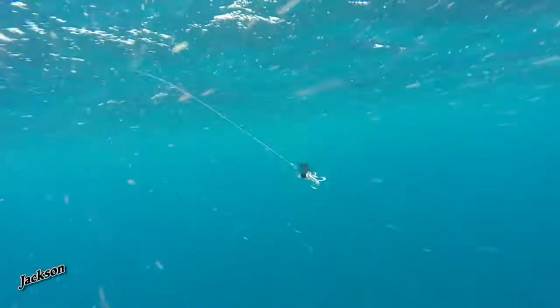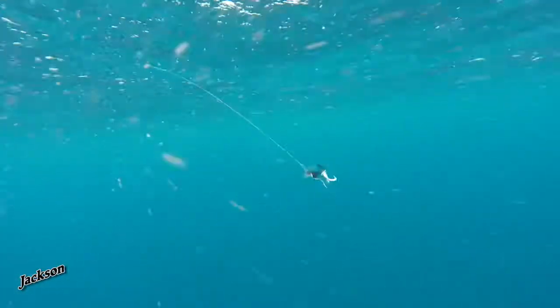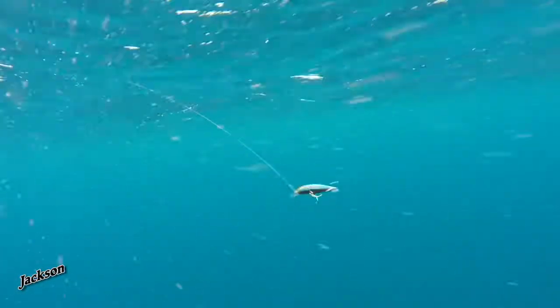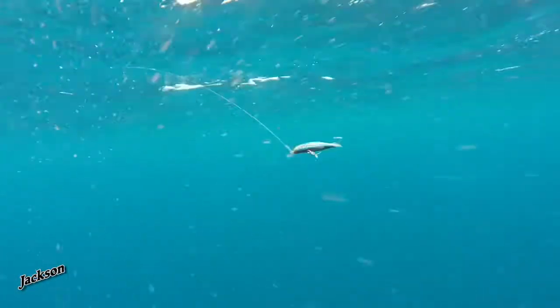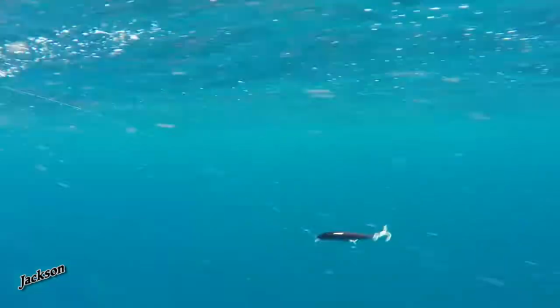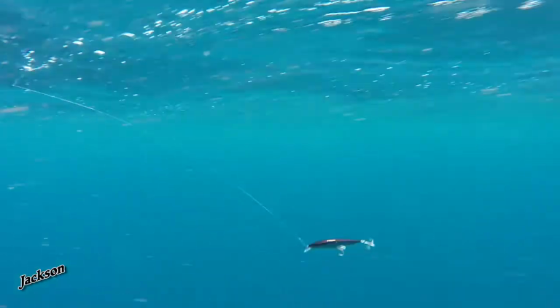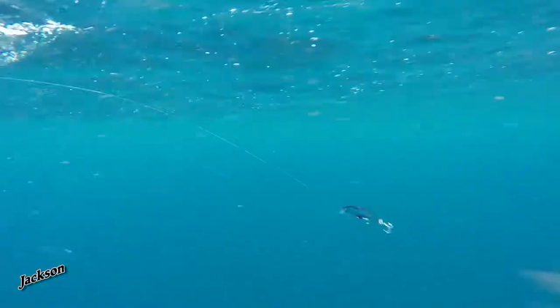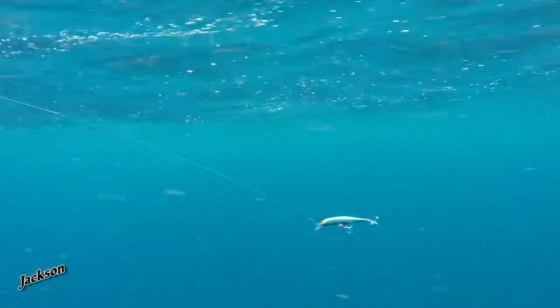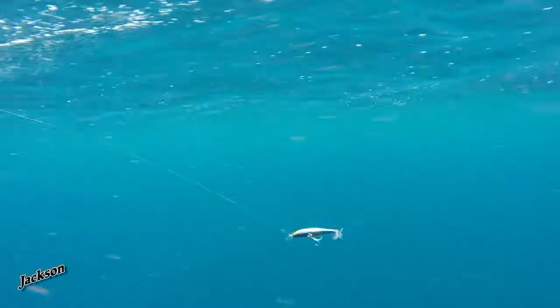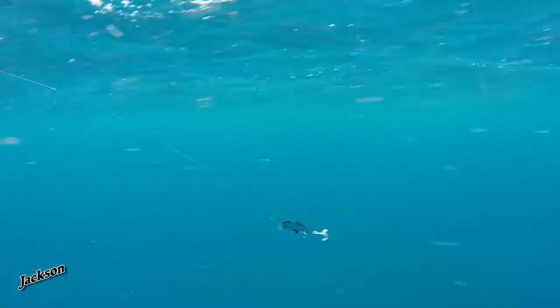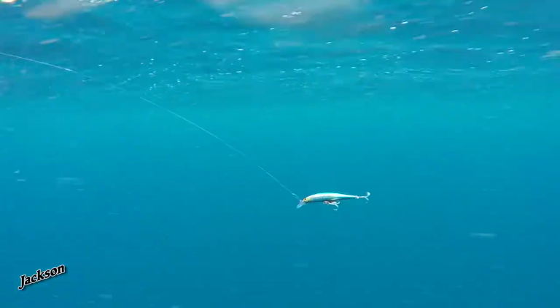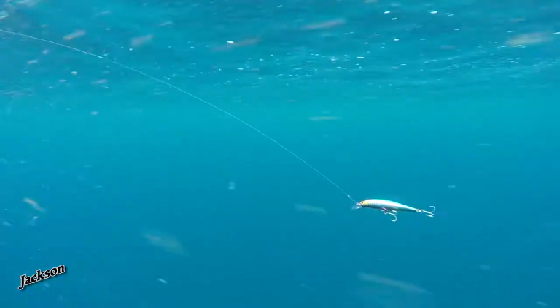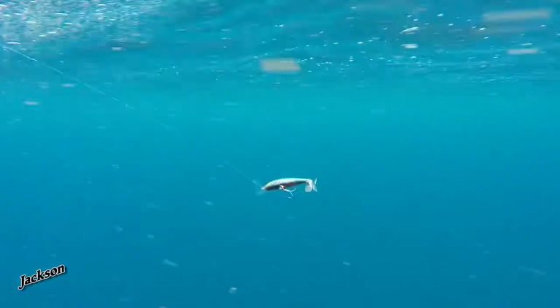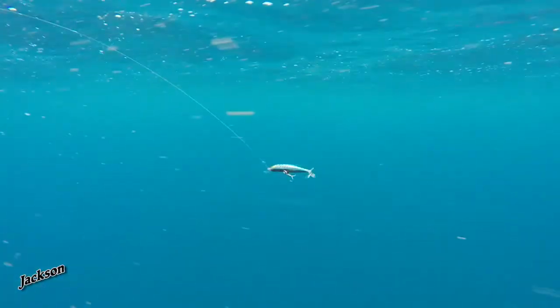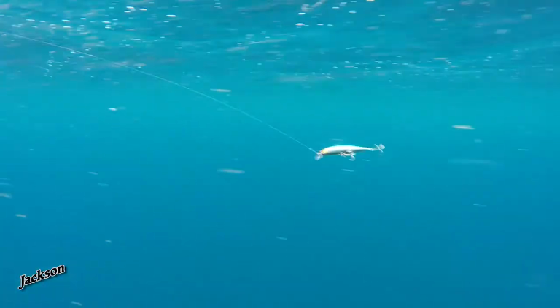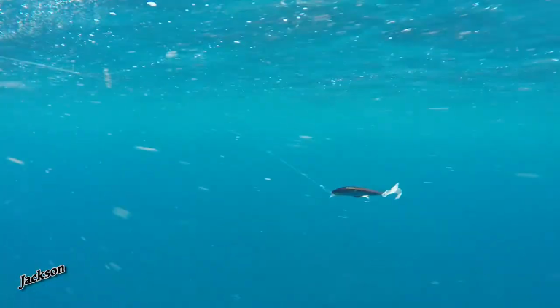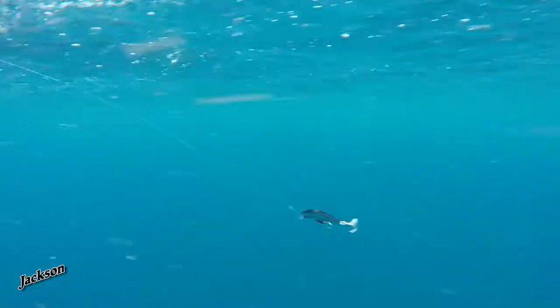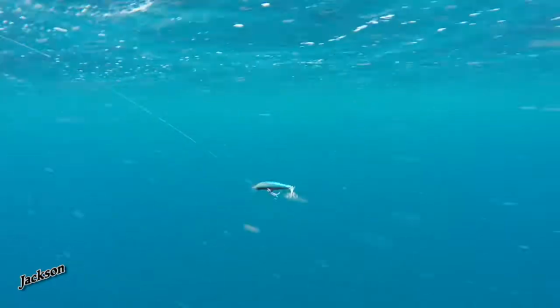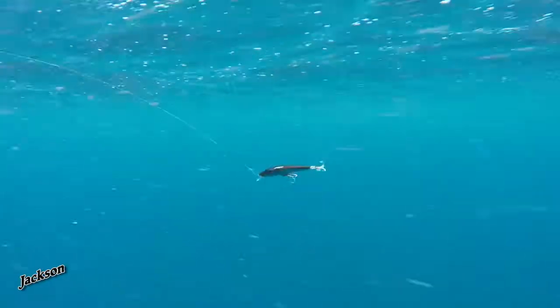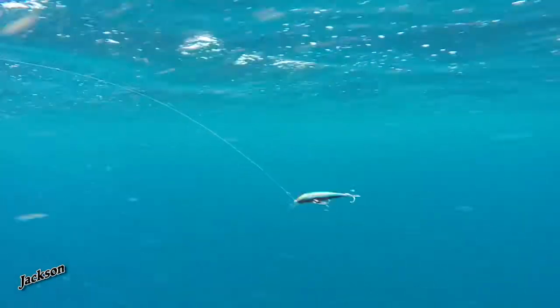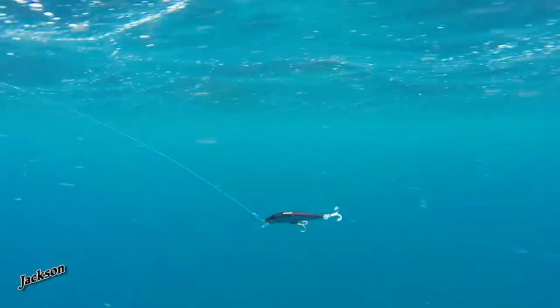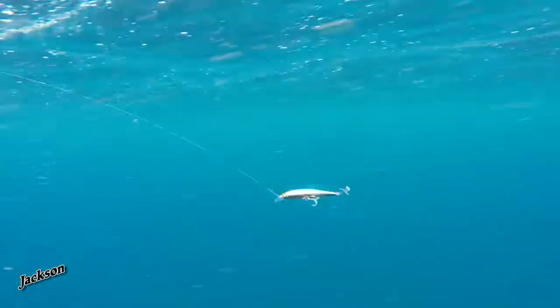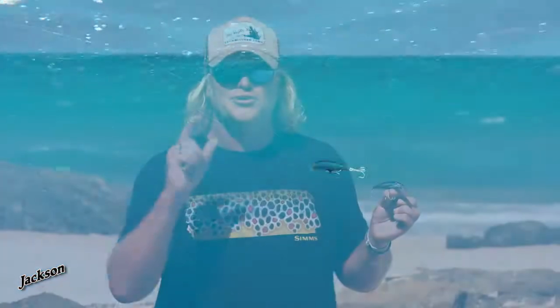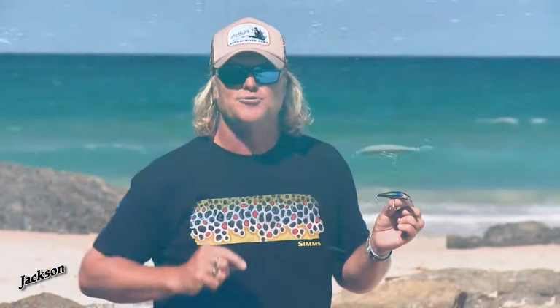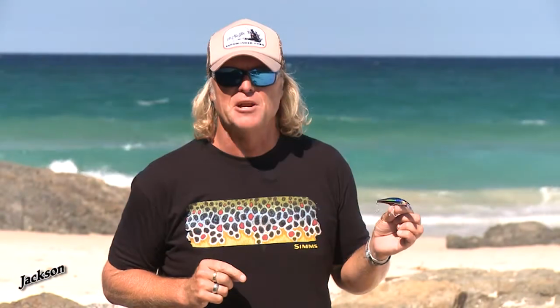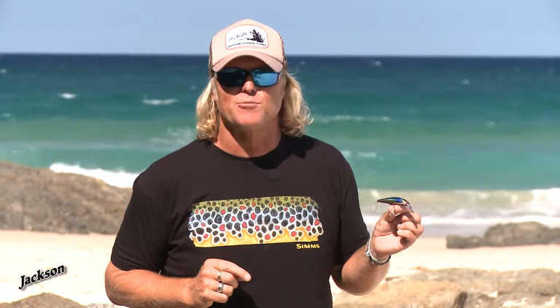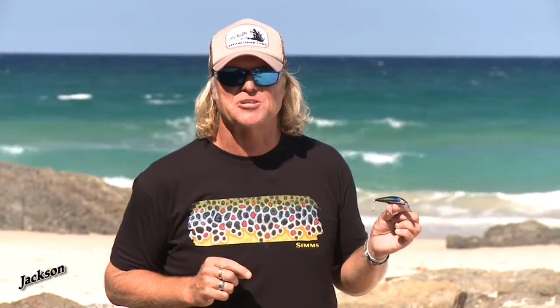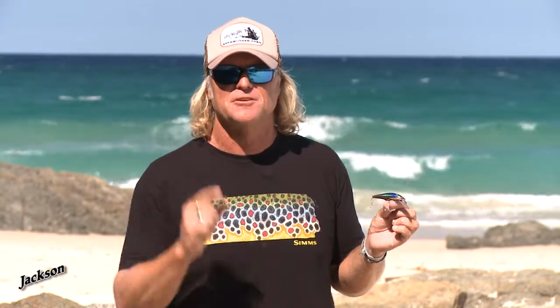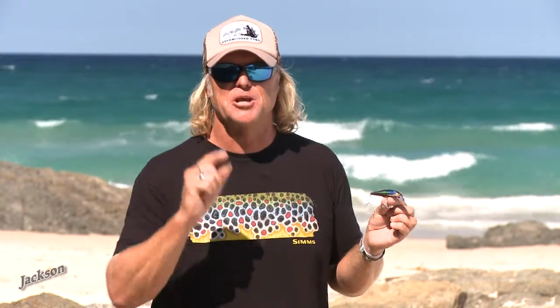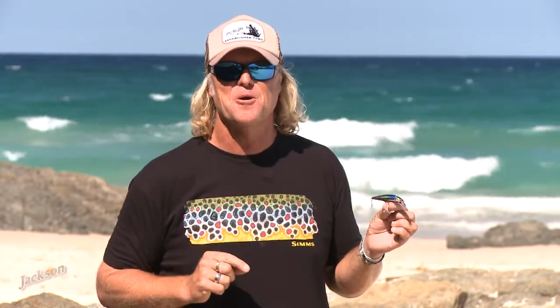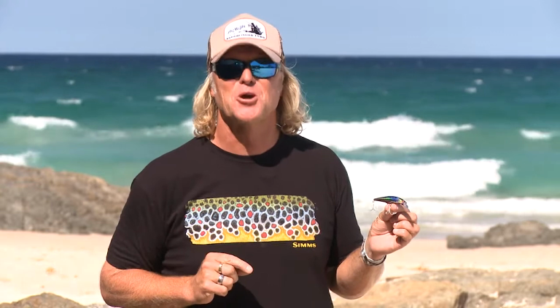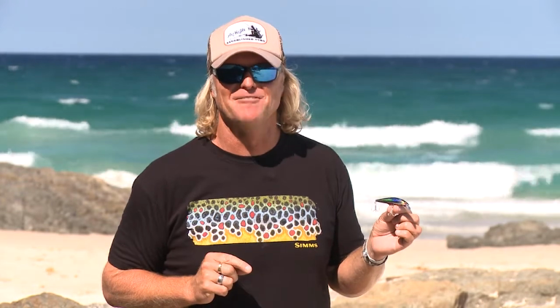As with all Jackson lures, the finish, the design, and the colour range is outstanding and suits the application of this lure. The G-Control Minnow from Jackson — give it a go, you're going to love it.